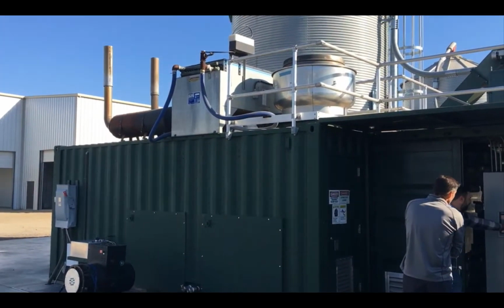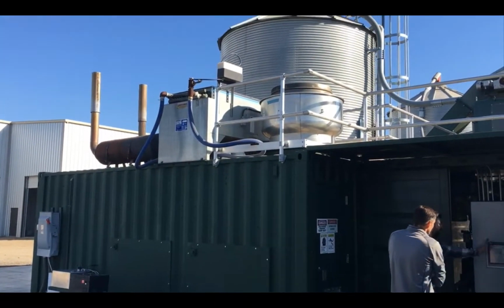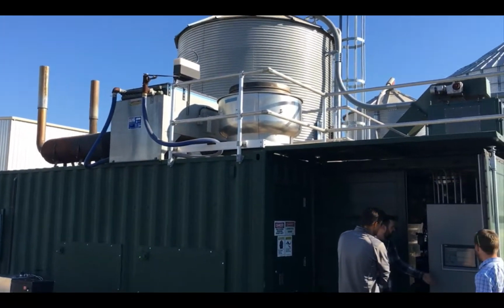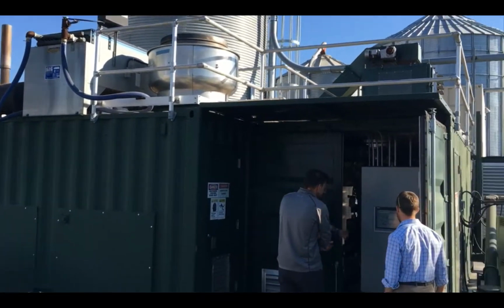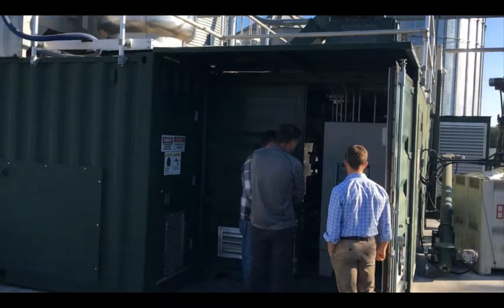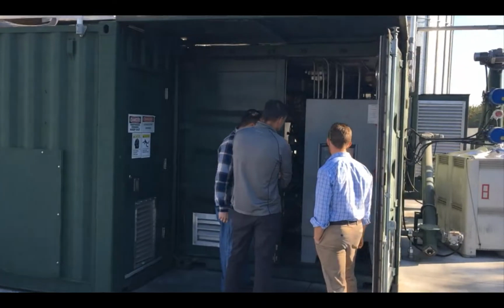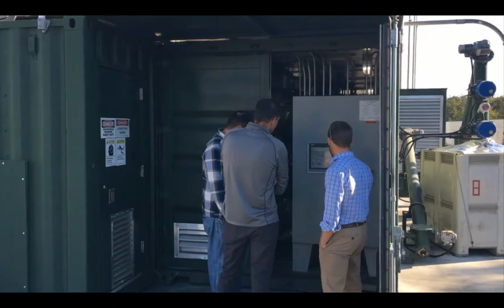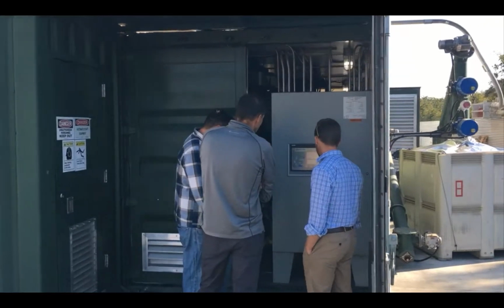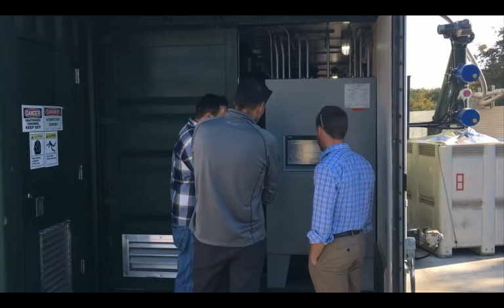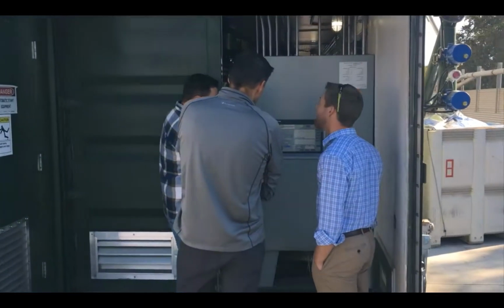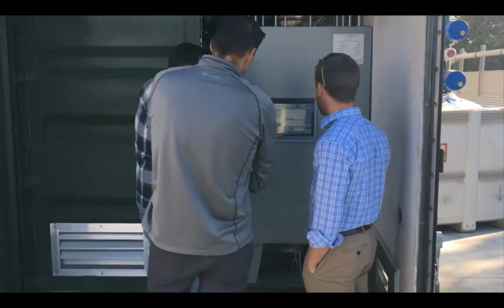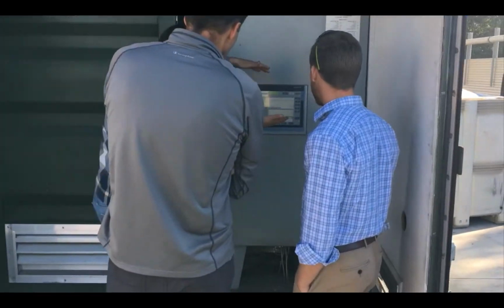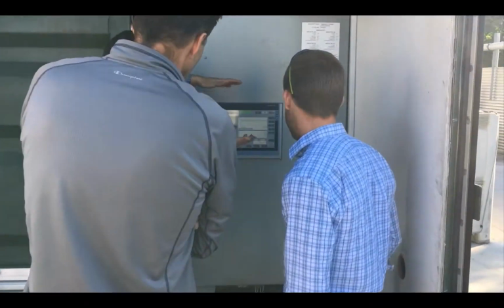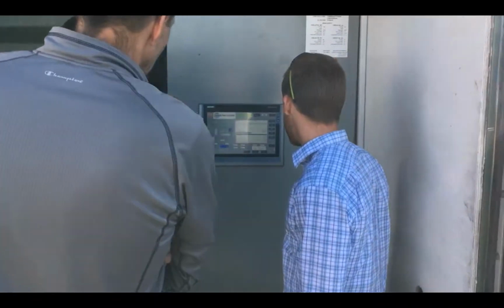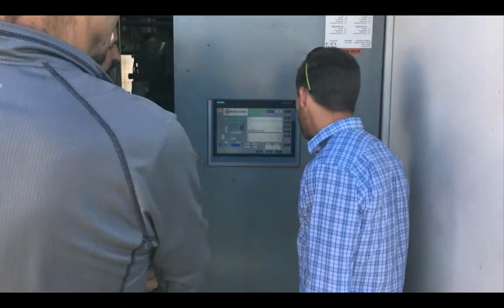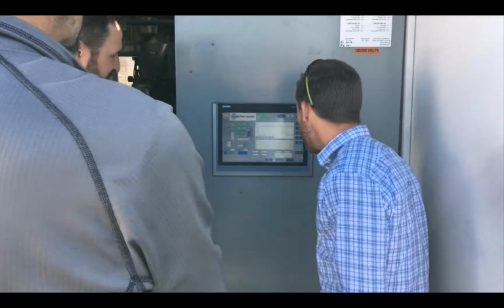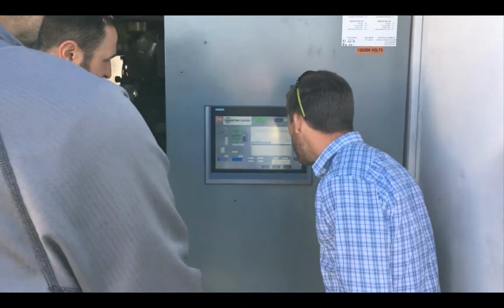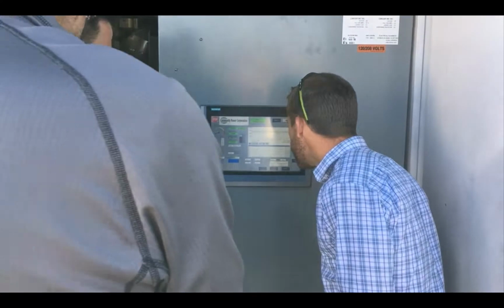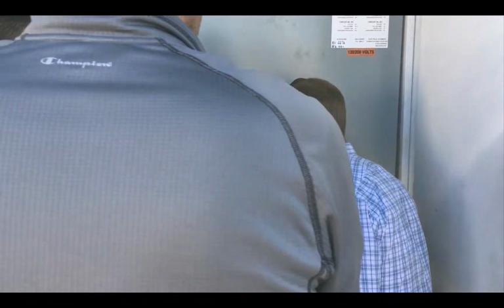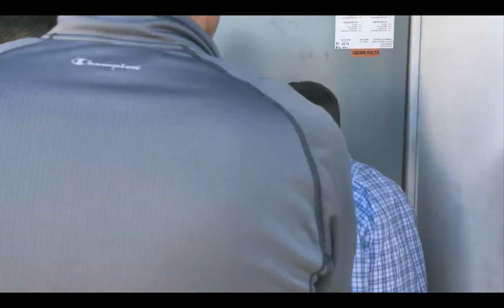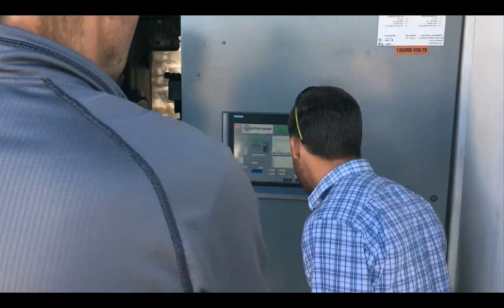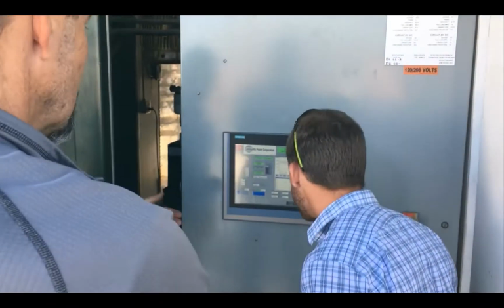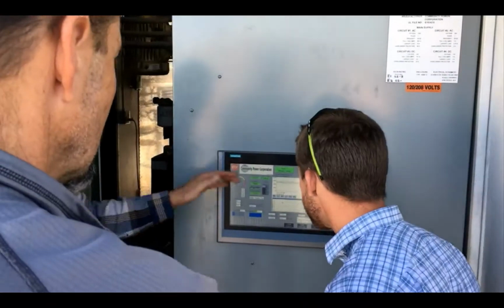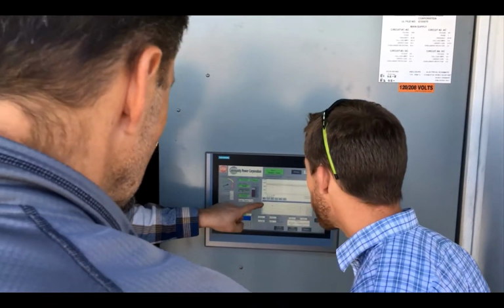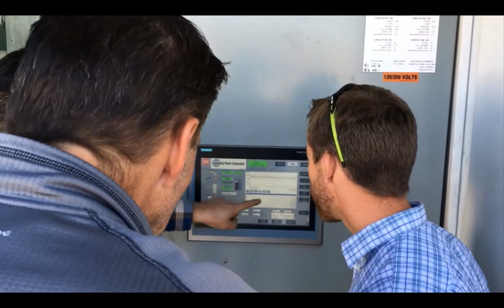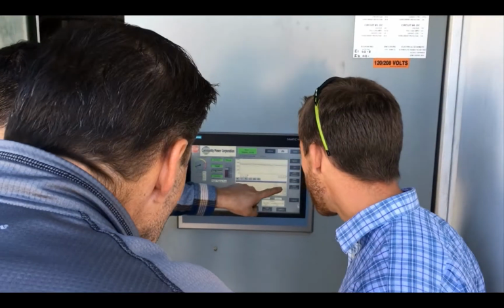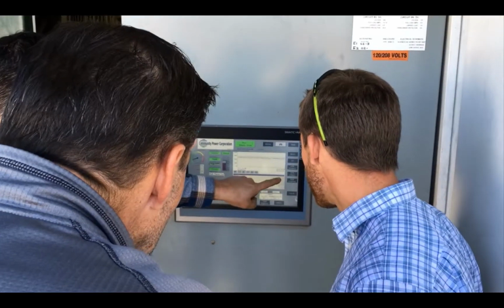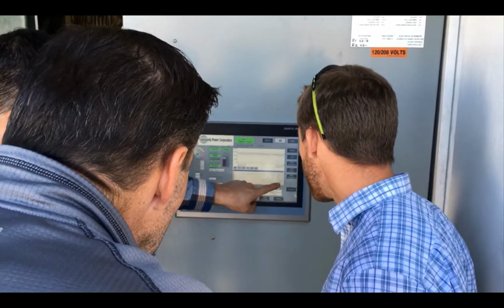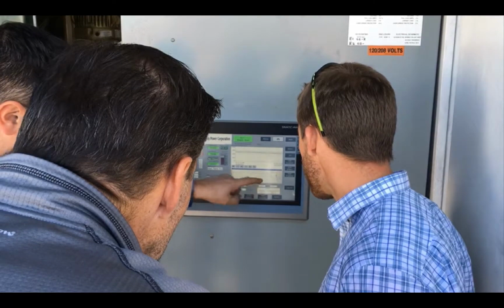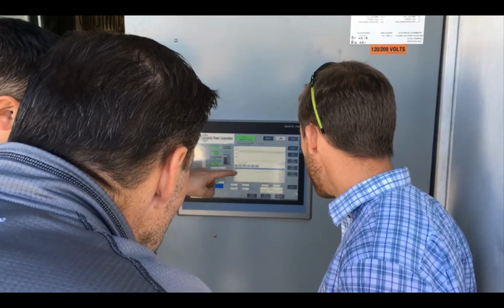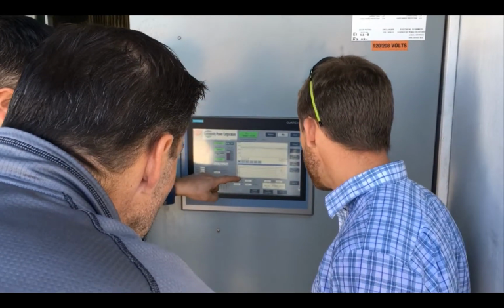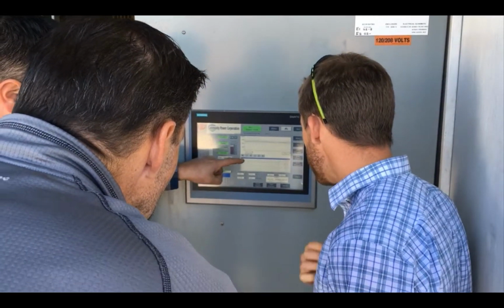This is the control screen on the other end of the gasification module. The entire system is fully automated and can be controlled and monitored from a workstation located within the unit. It can also be controlled and monitored remotely from a computer or smartphone connected to the internet.